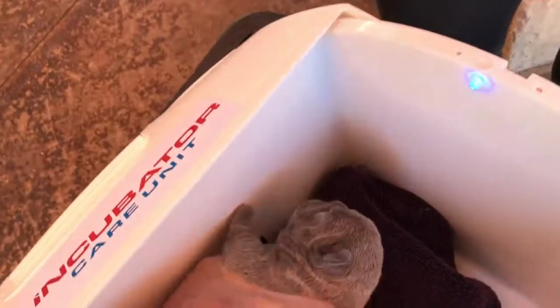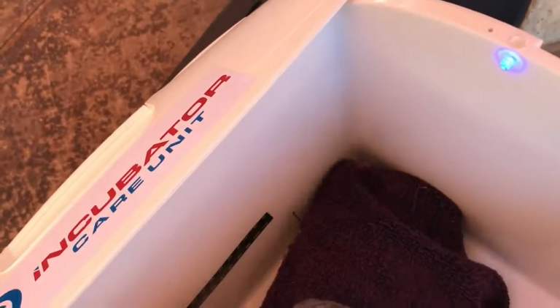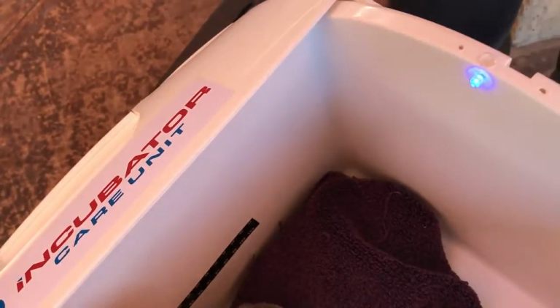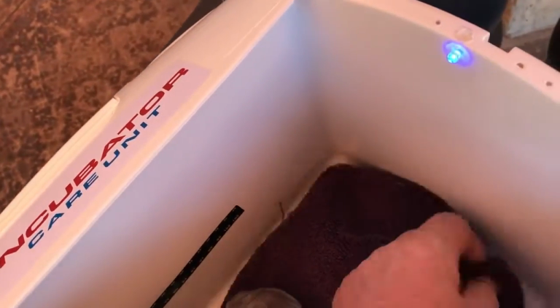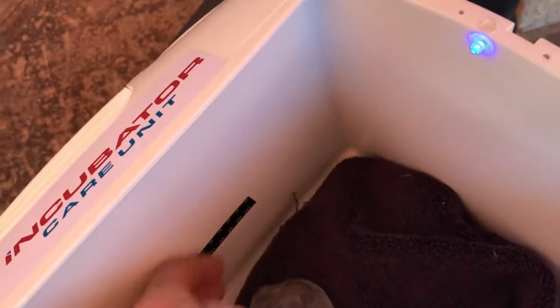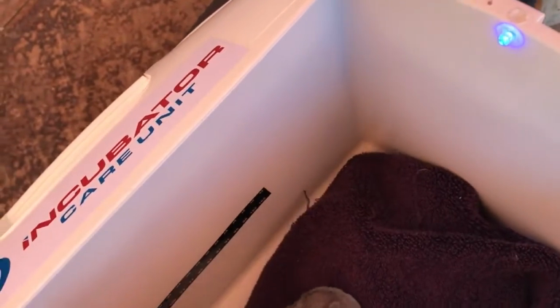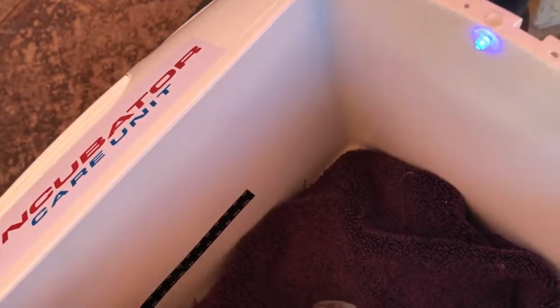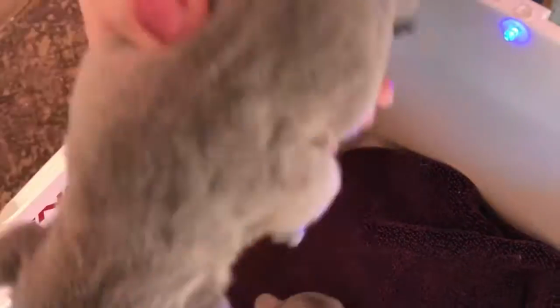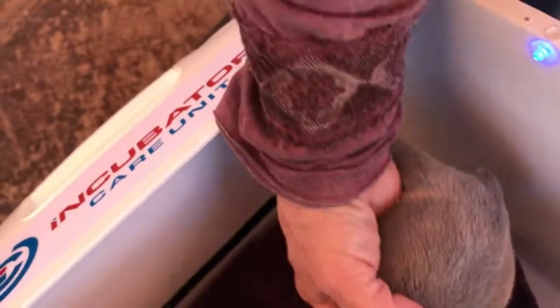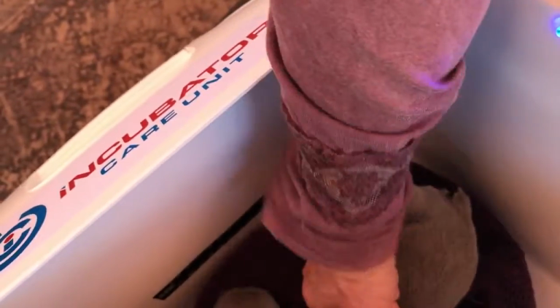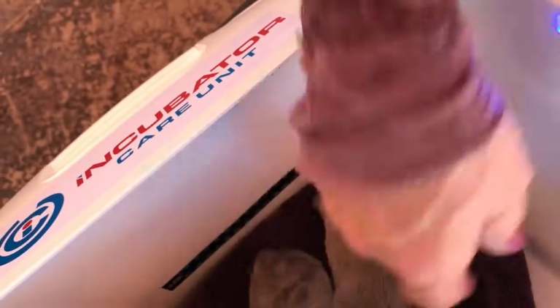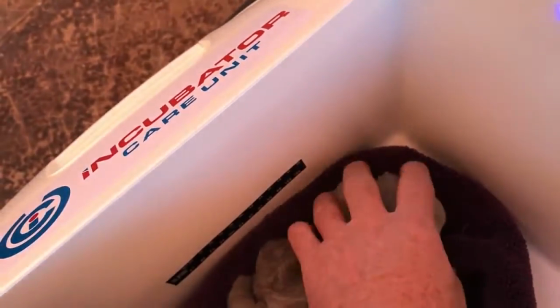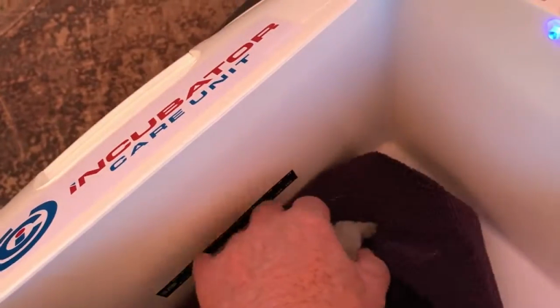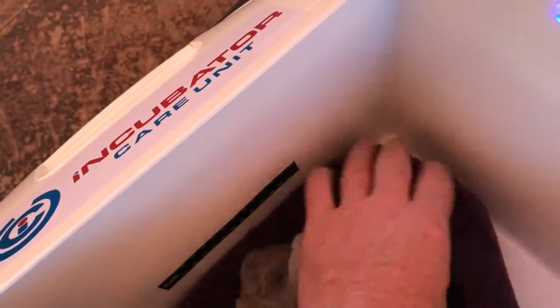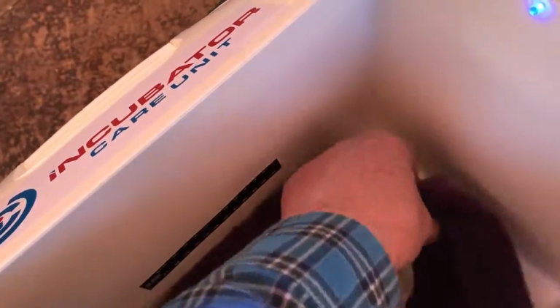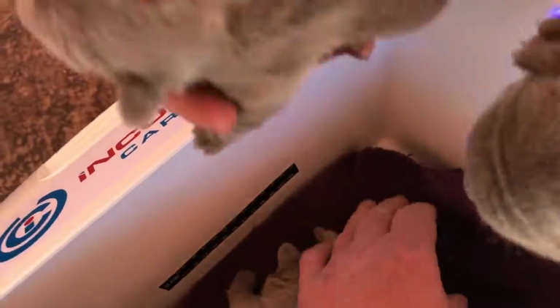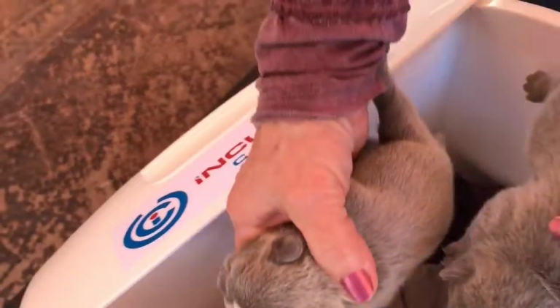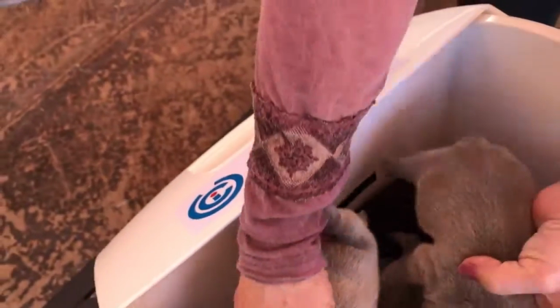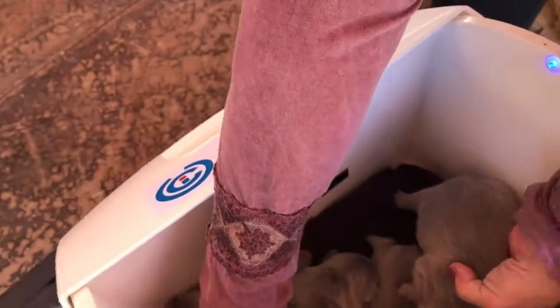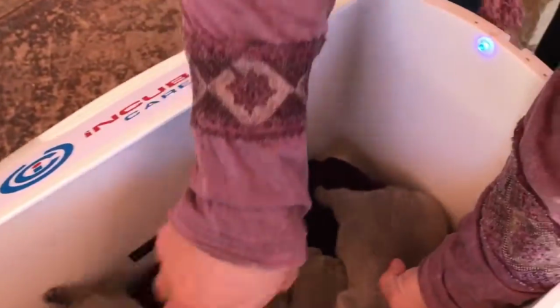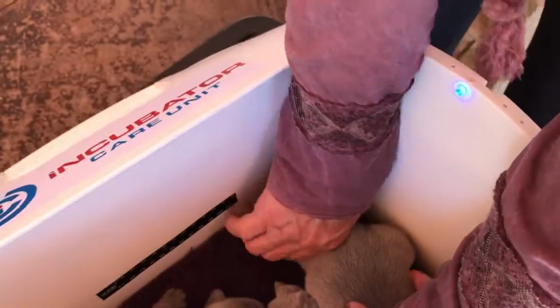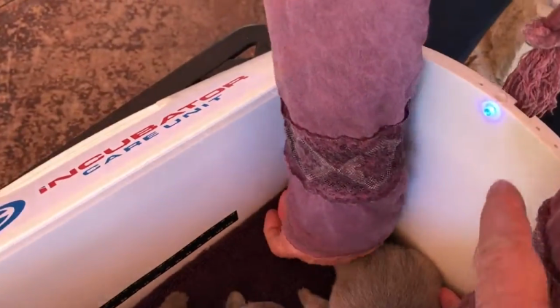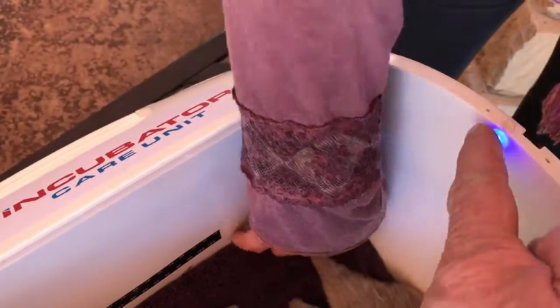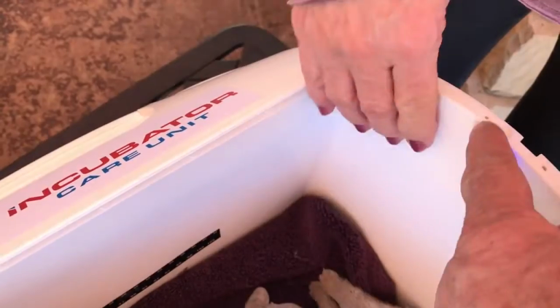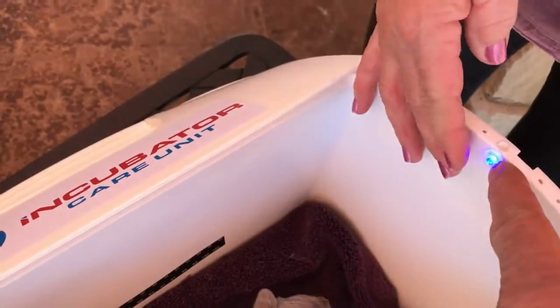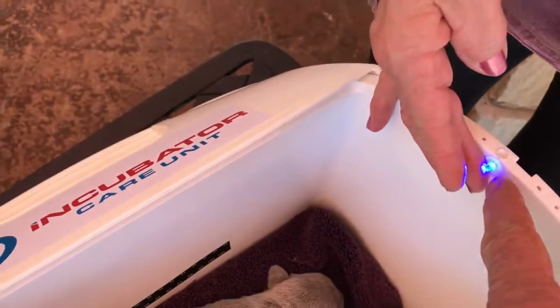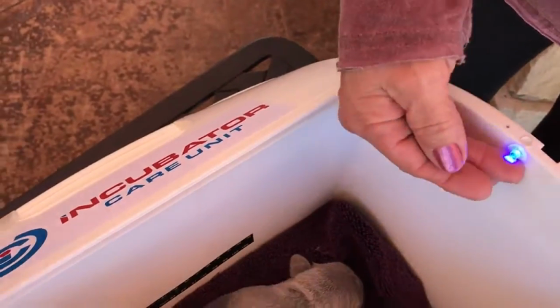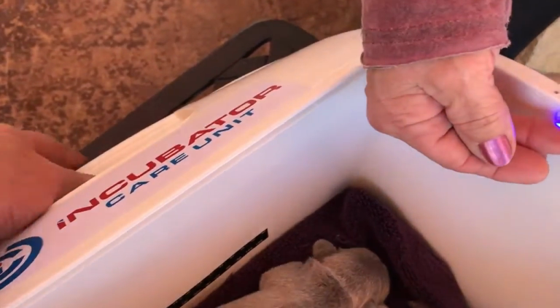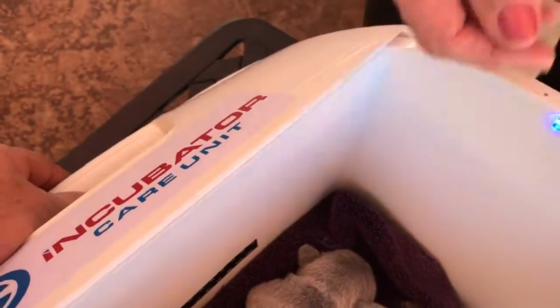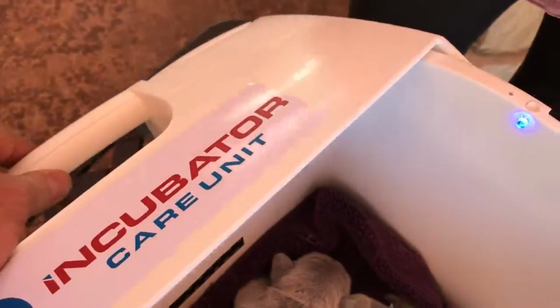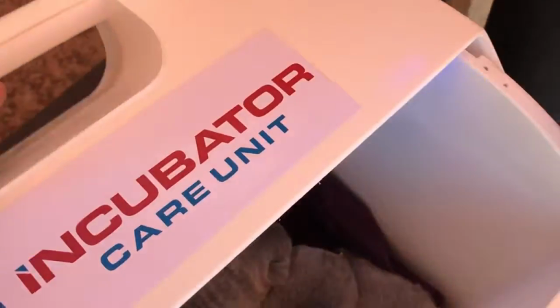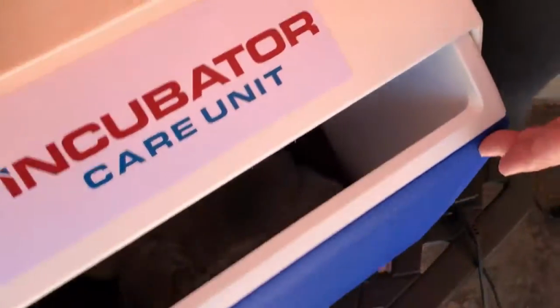We'll put the puppies back in because it's kind of cold outside. You don't have to have a towel on the bottom, but it just adds a little comfort.